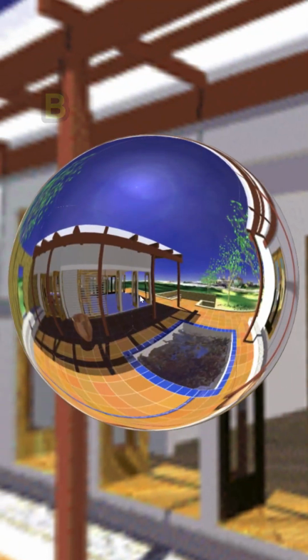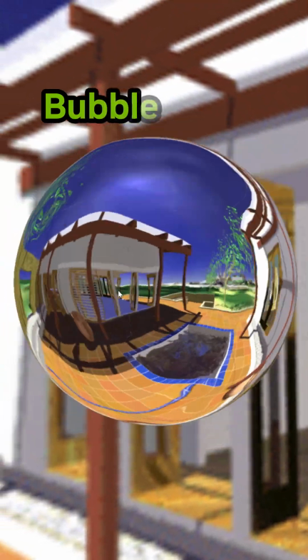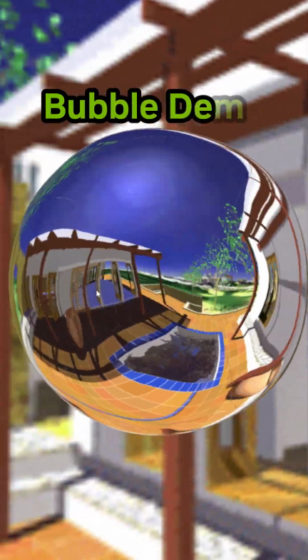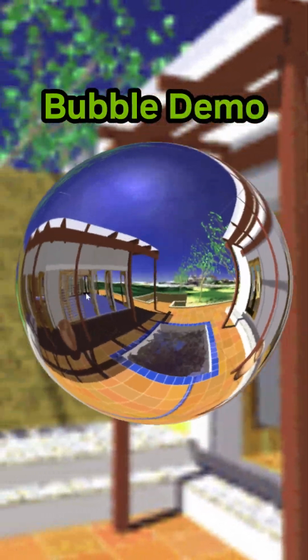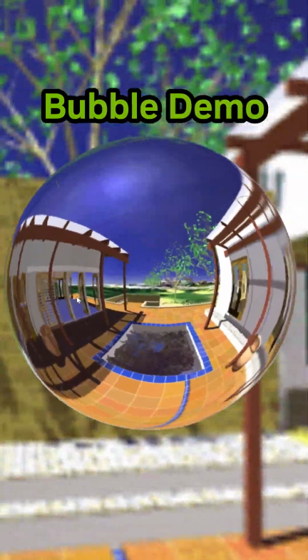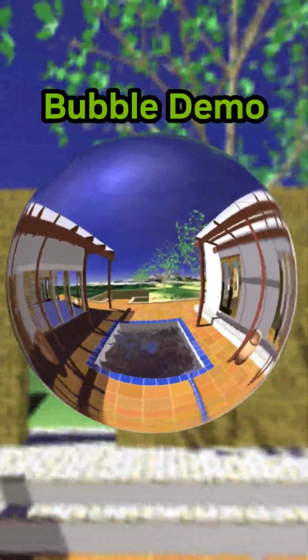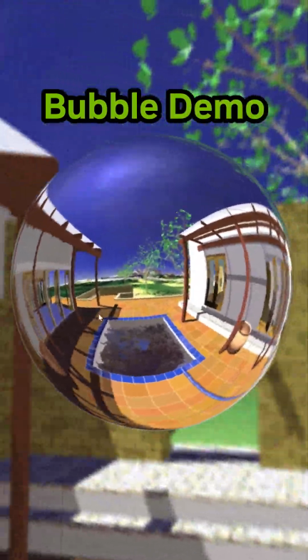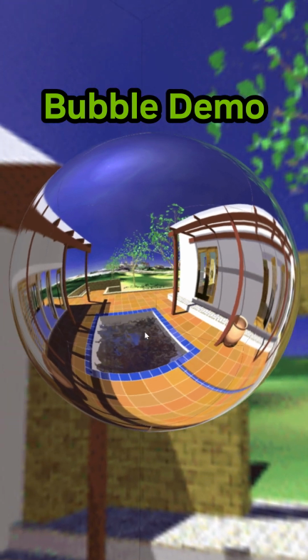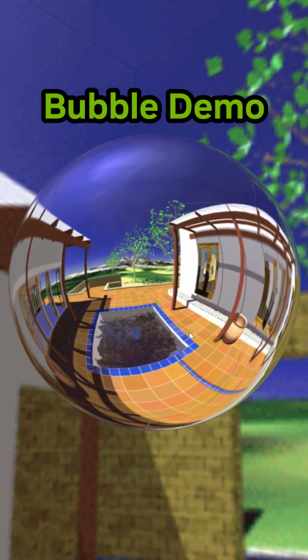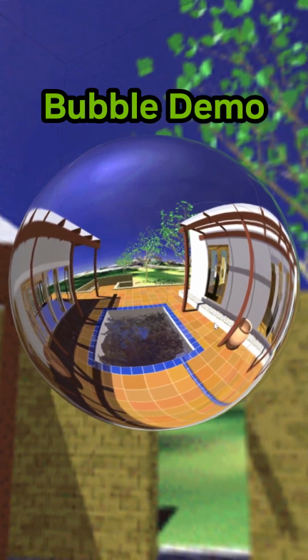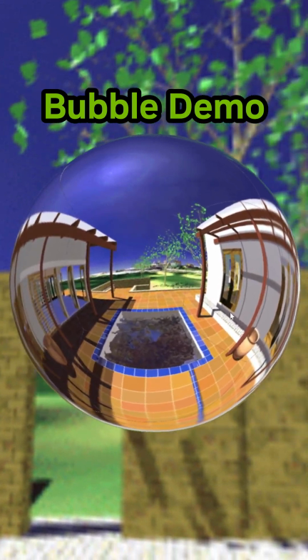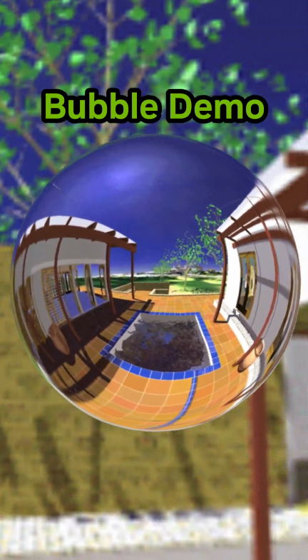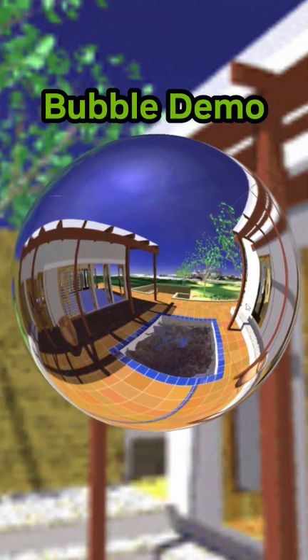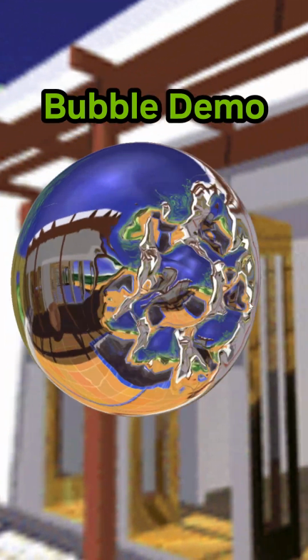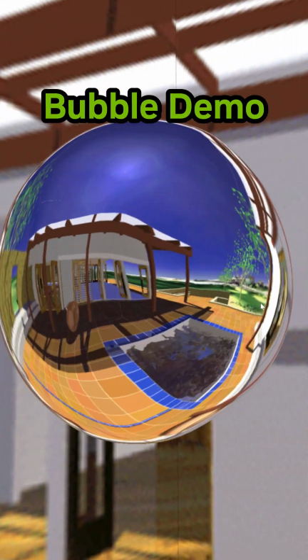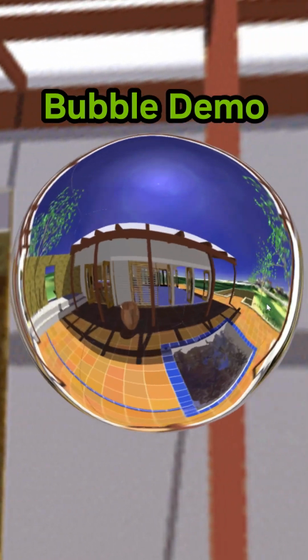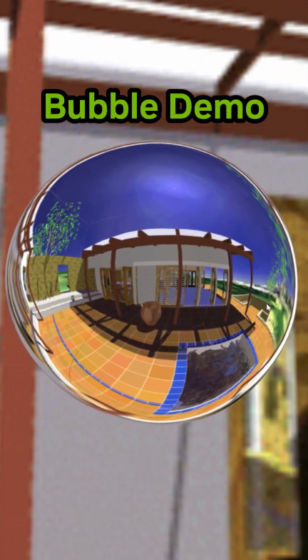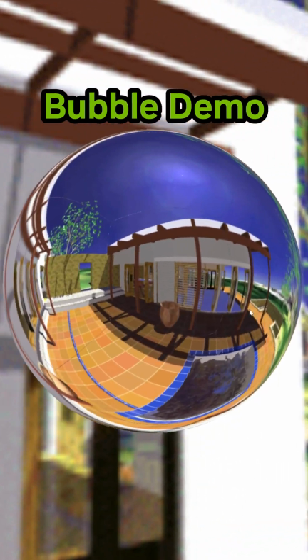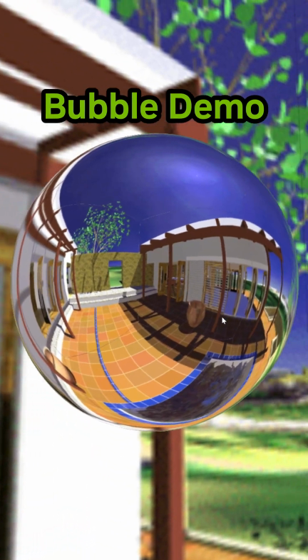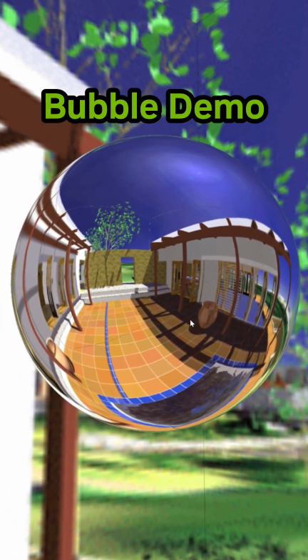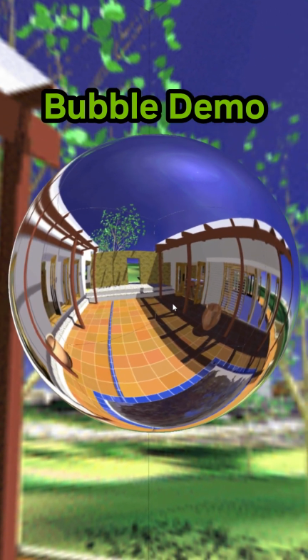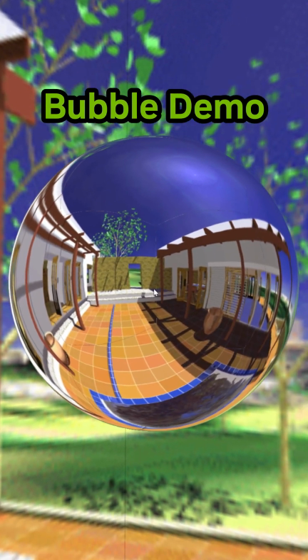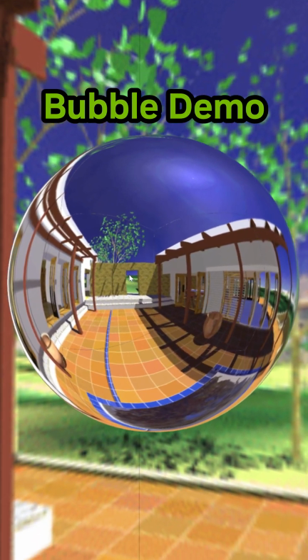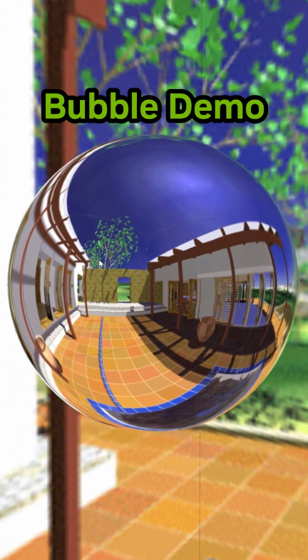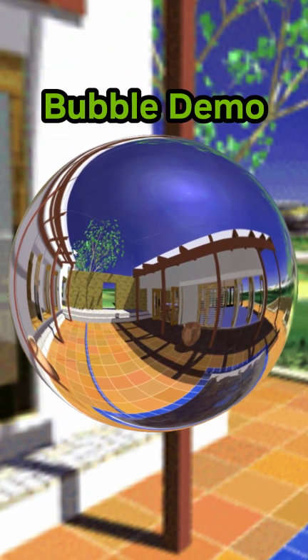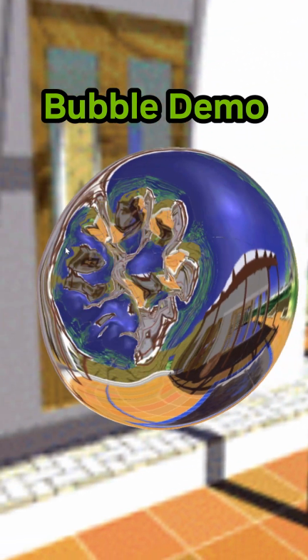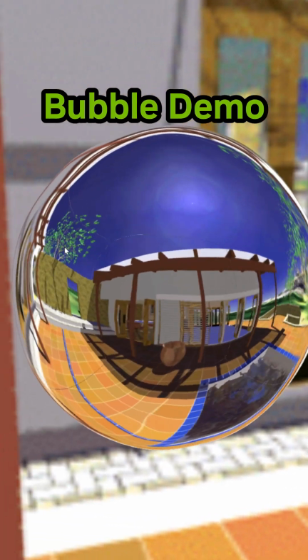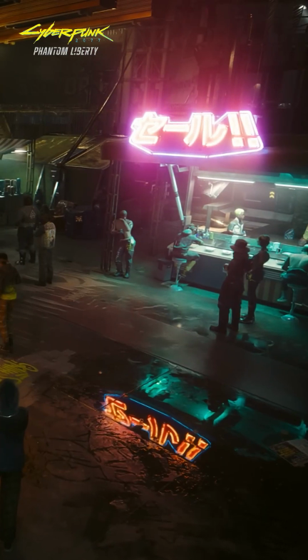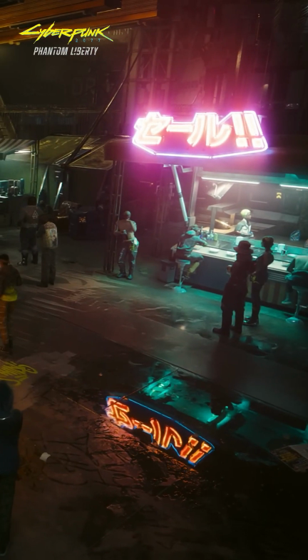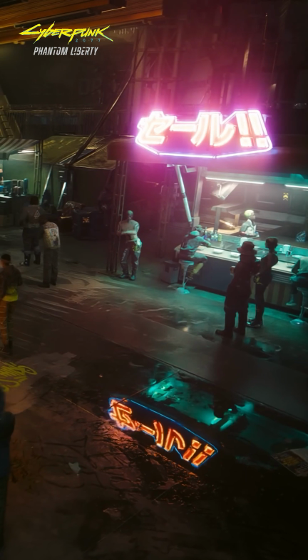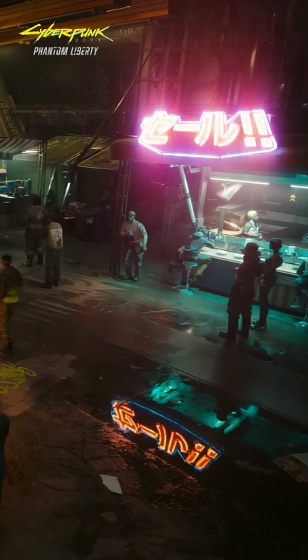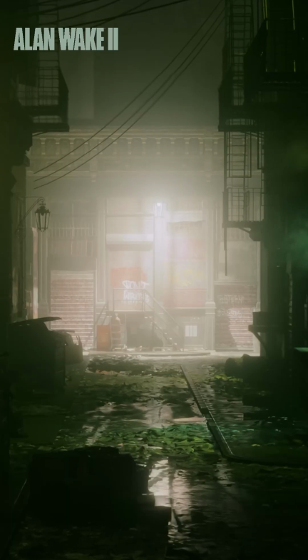One of the key demos at the time was the Bubble demo, which showed how developers could use cube maps for reflection effects and could be seen as a precursor to the fully ray-traced reflections that we see today in games like Cyberpunk 2077 and Alan Wake 2.